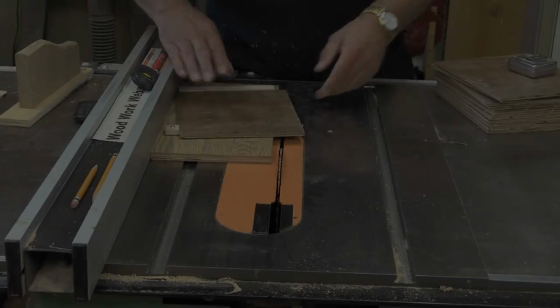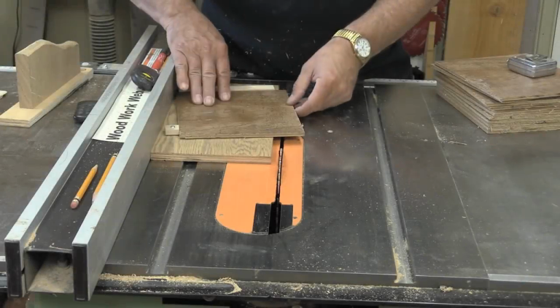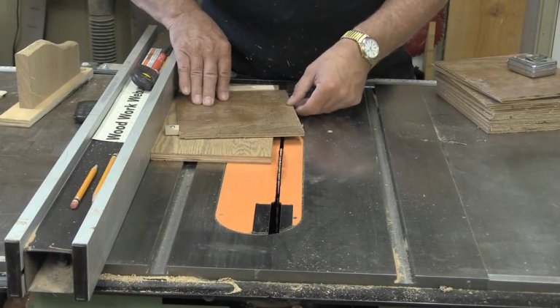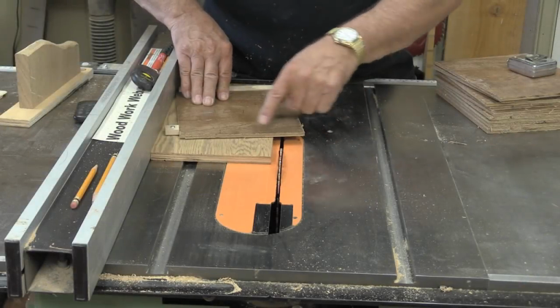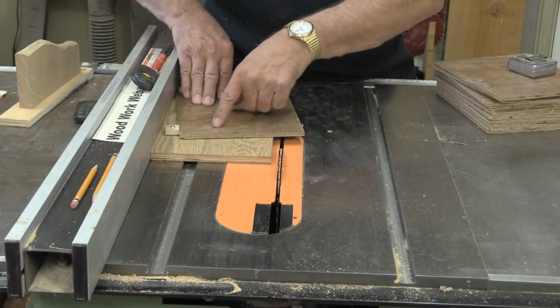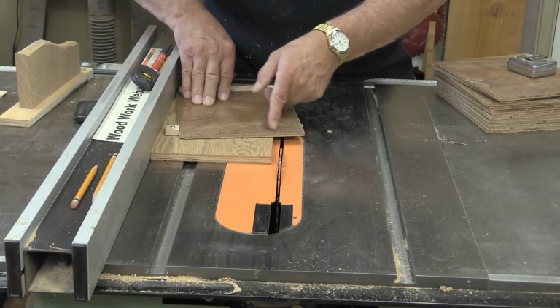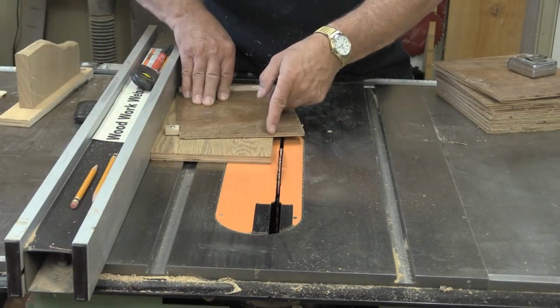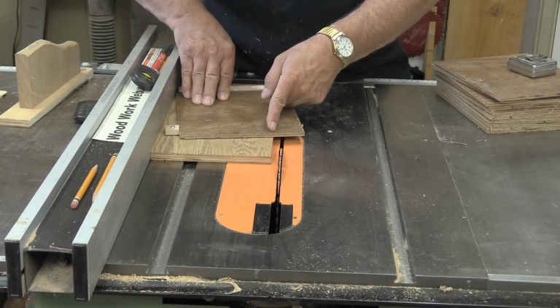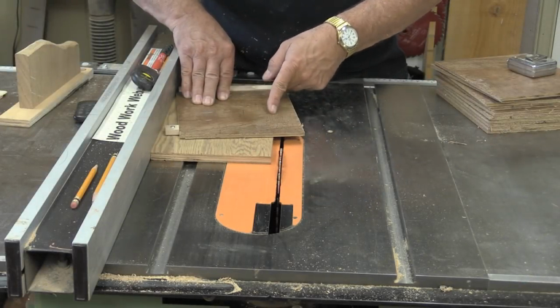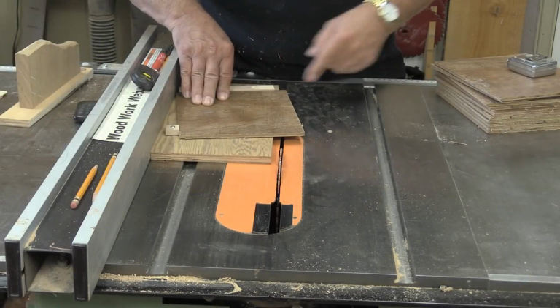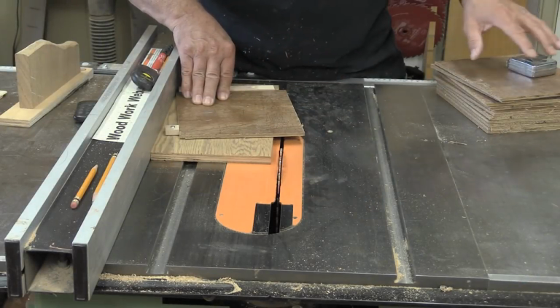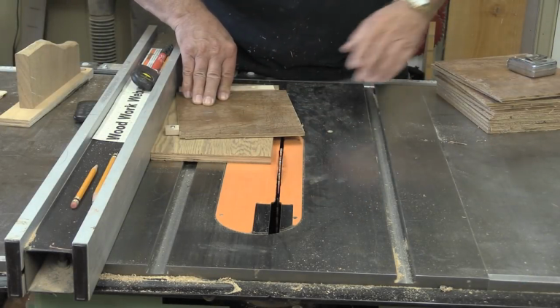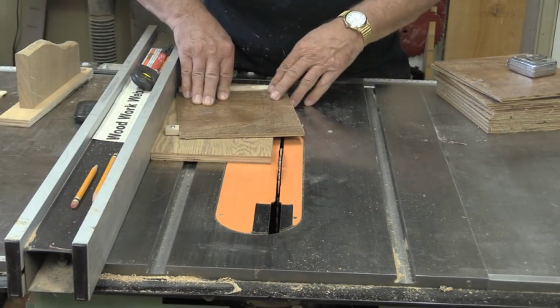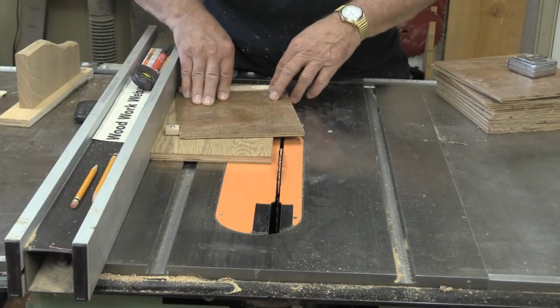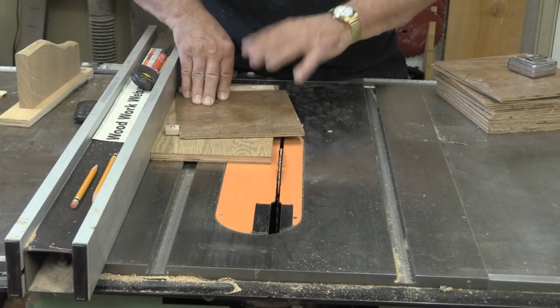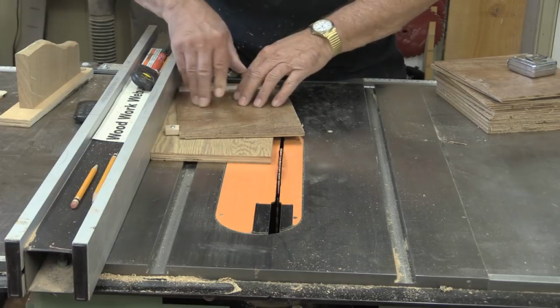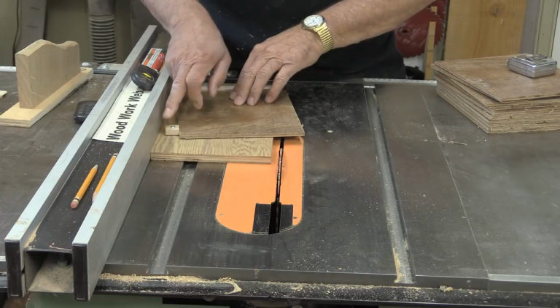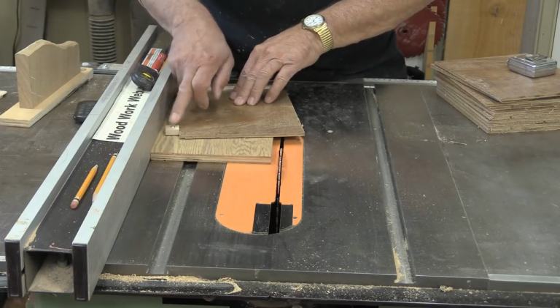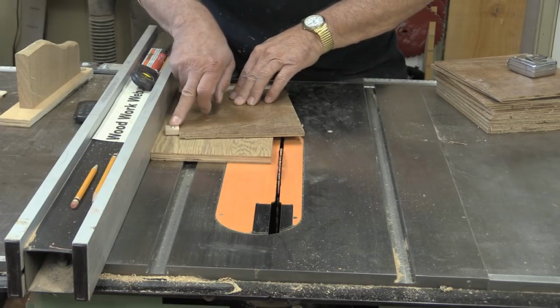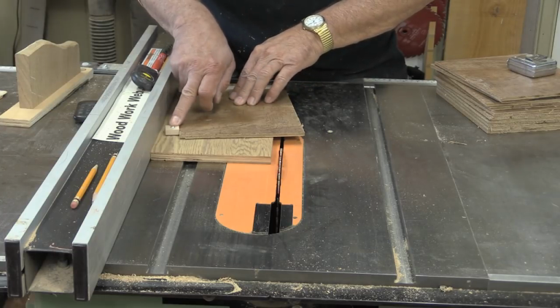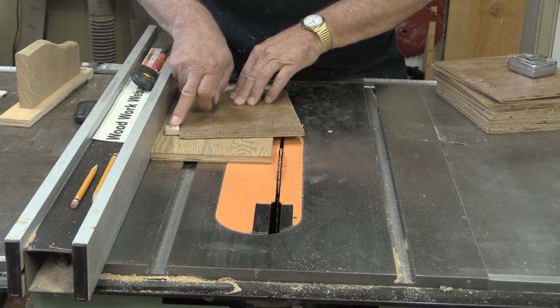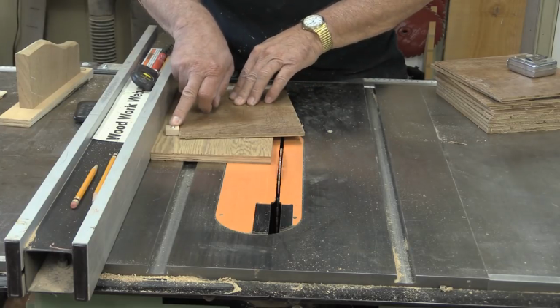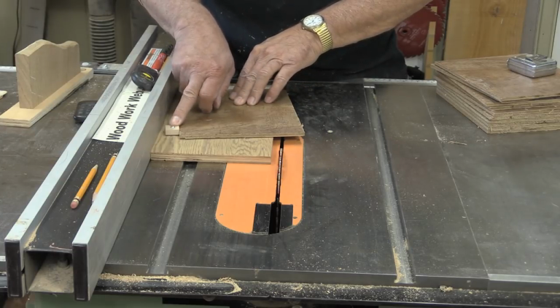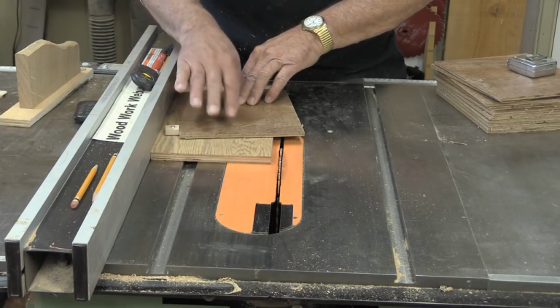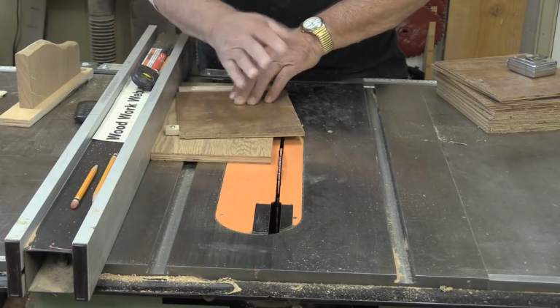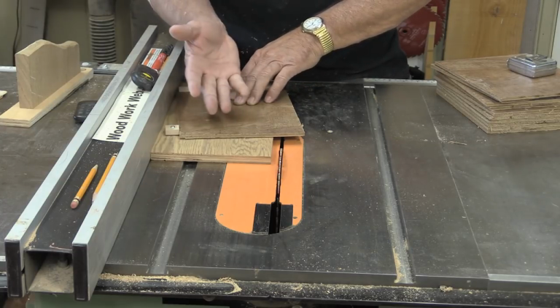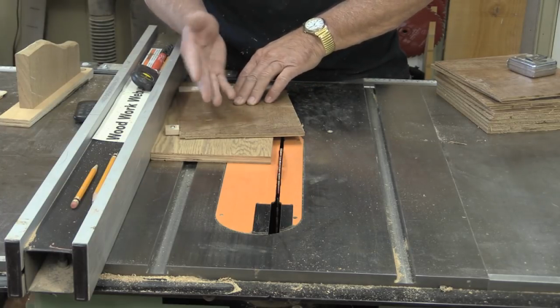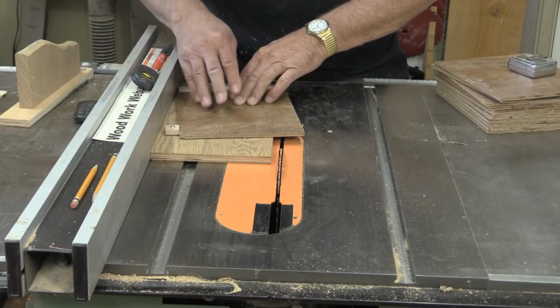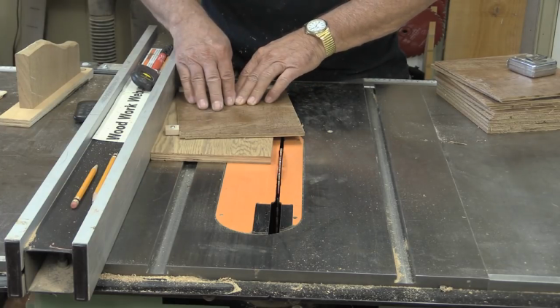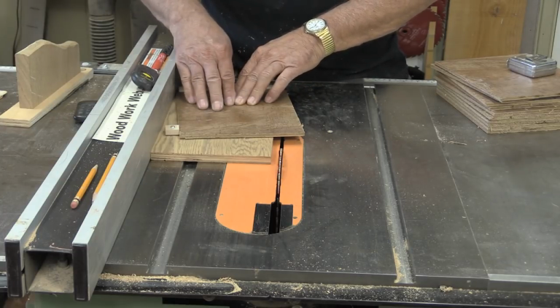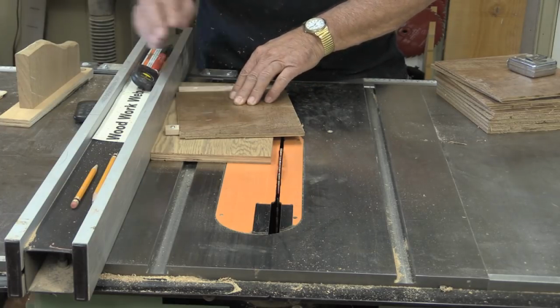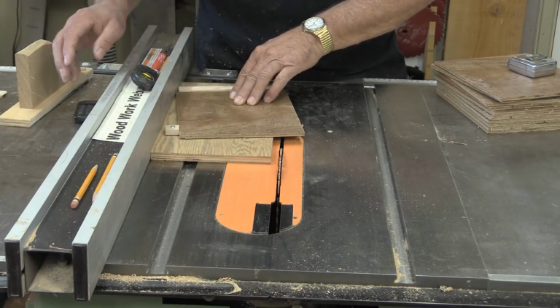I'm ready to go ahead and make the cut. I'm going to make all the cuts on one side, then we'll stop, reposition this, flip the wood over, and do the other side.